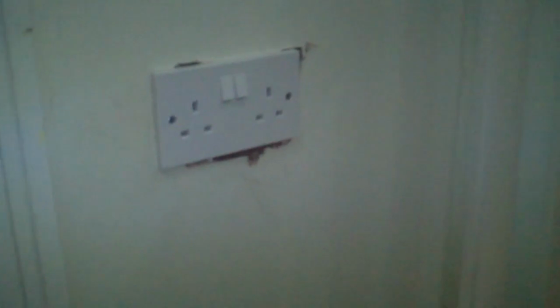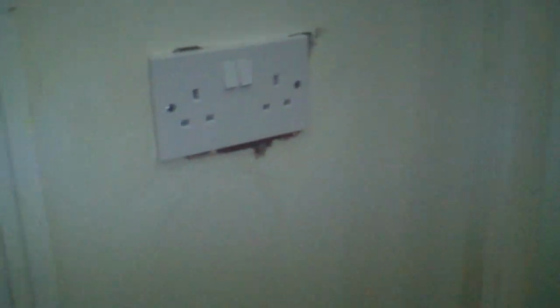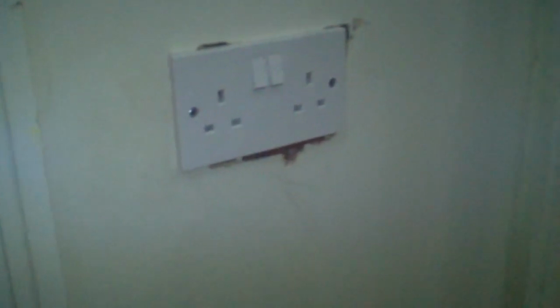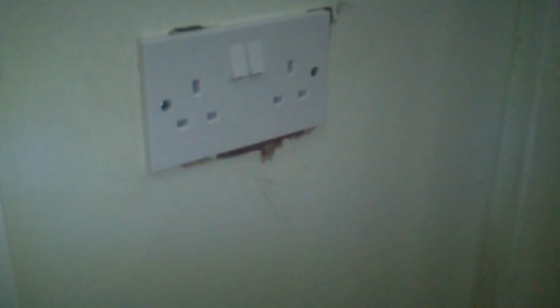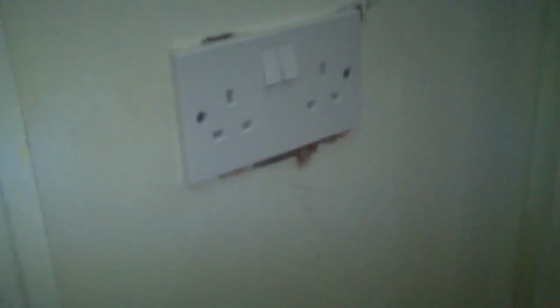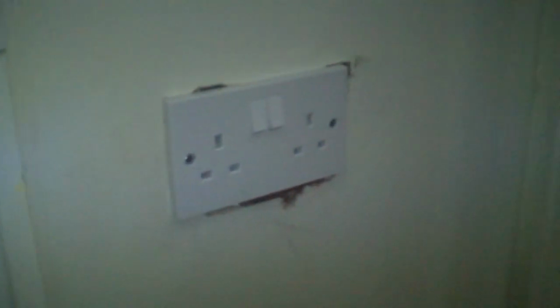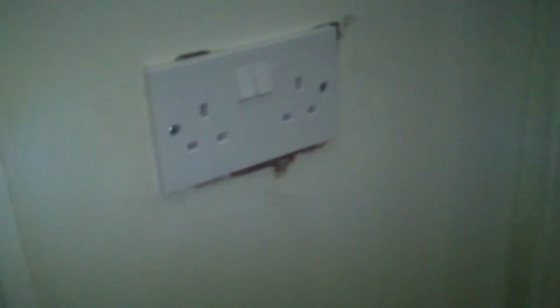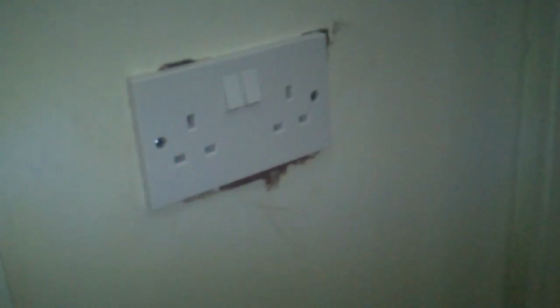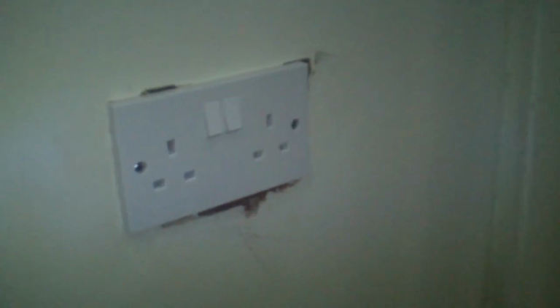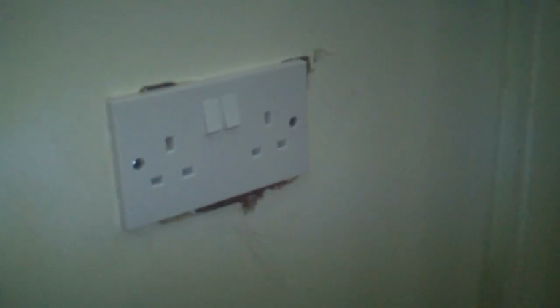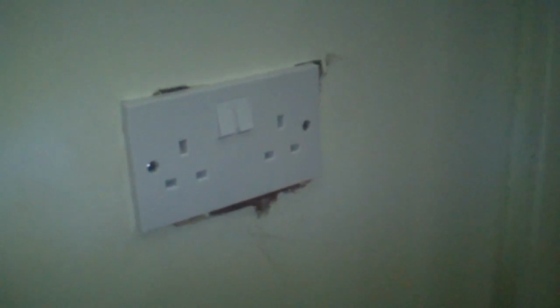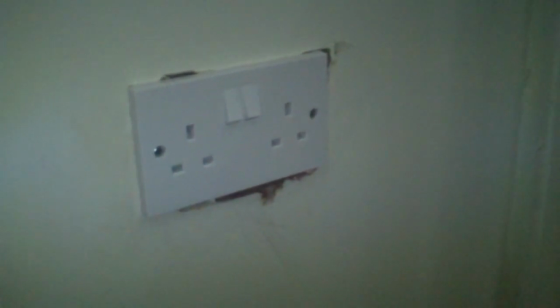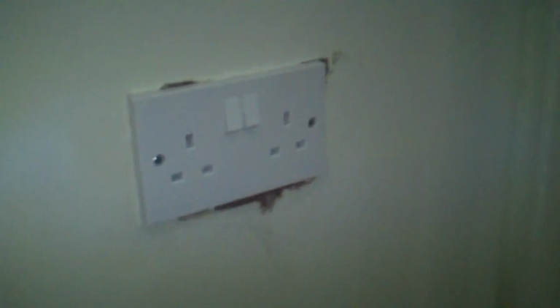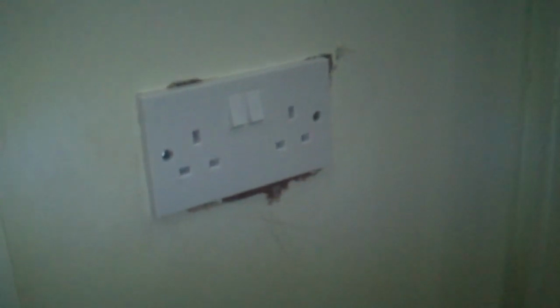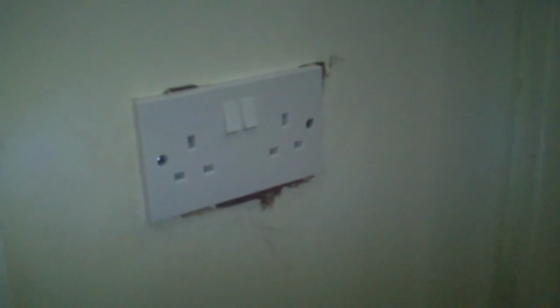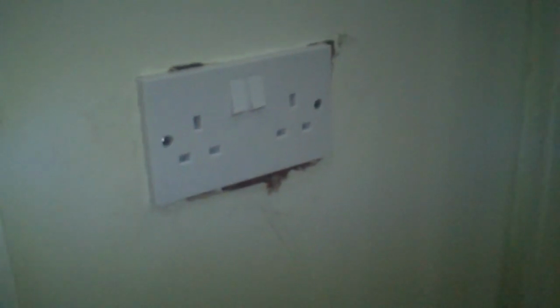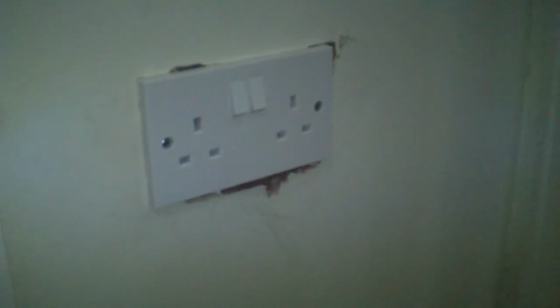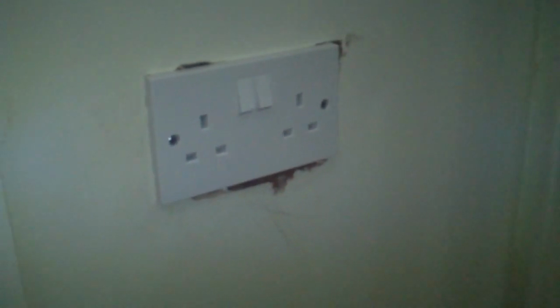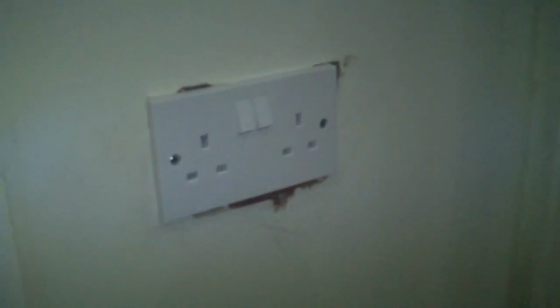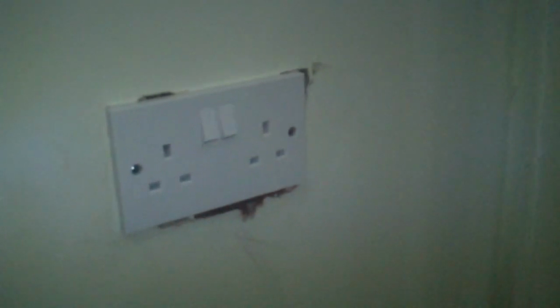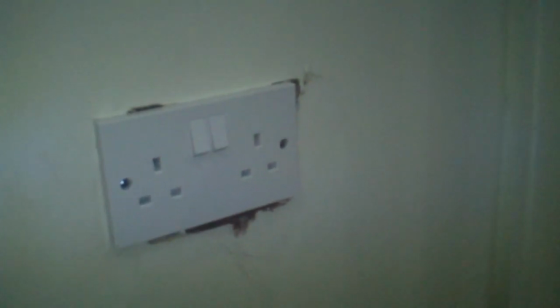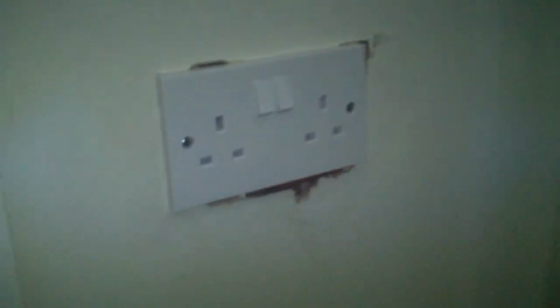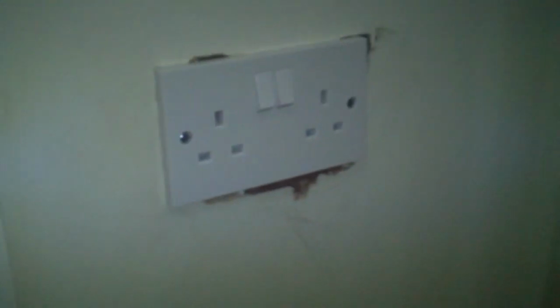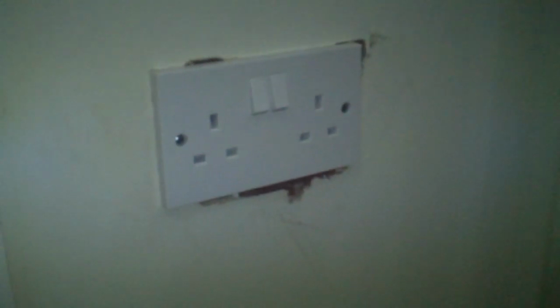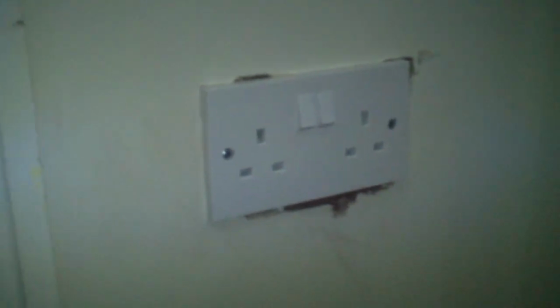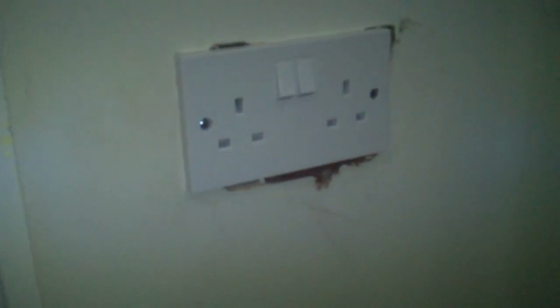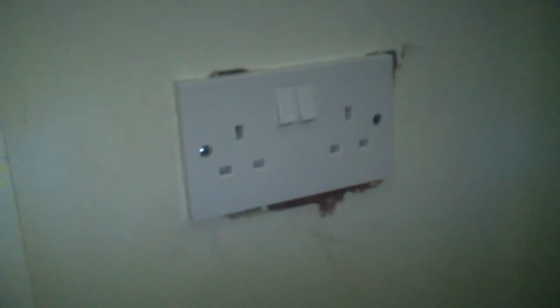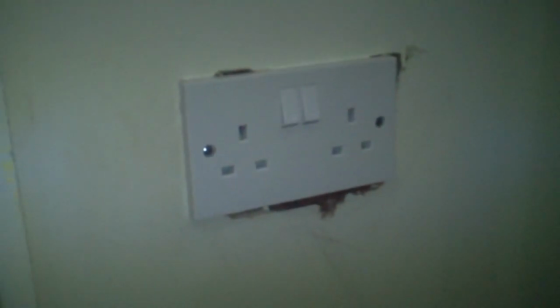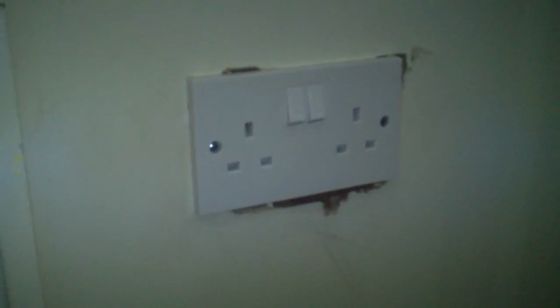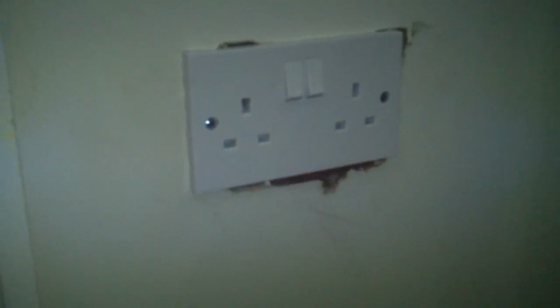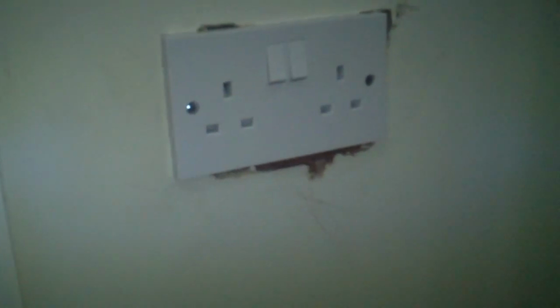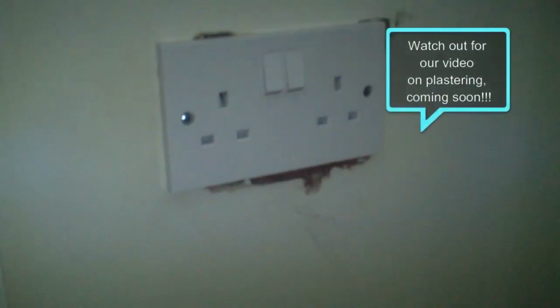I have chosen to put the socket here on the landing — it's central to the house. Excuse the state of the walls; we are halfway through doing a complete rewire and I haven't got round to plastering the sockets back in yet.